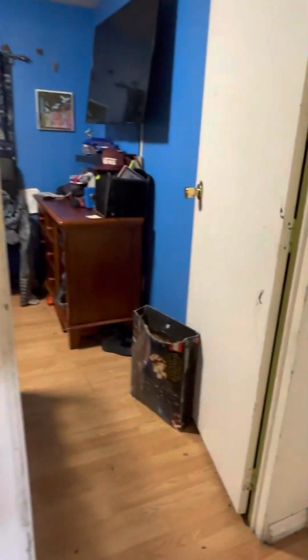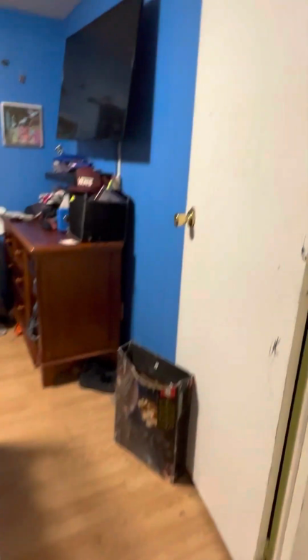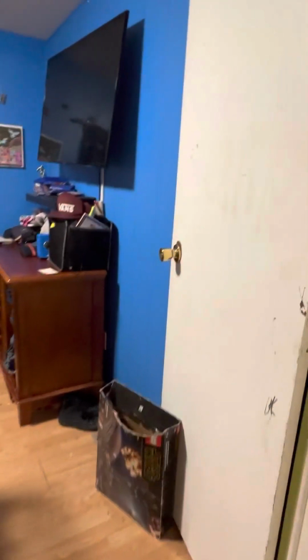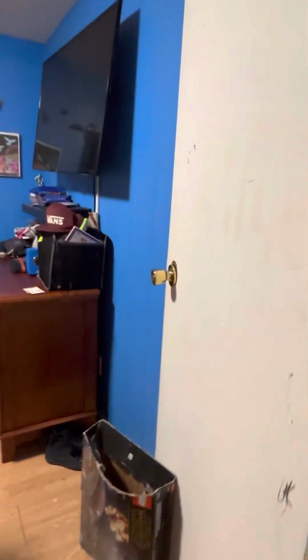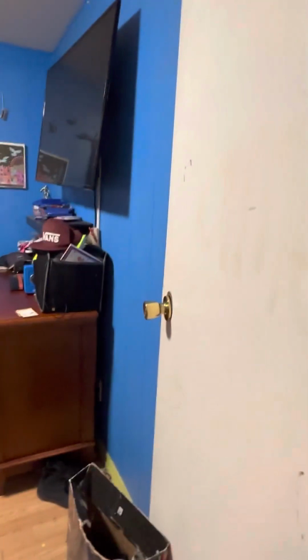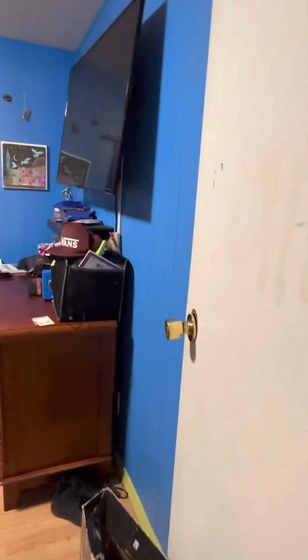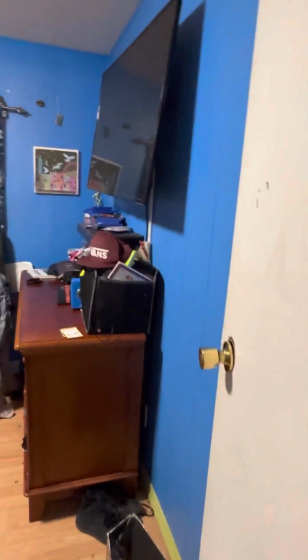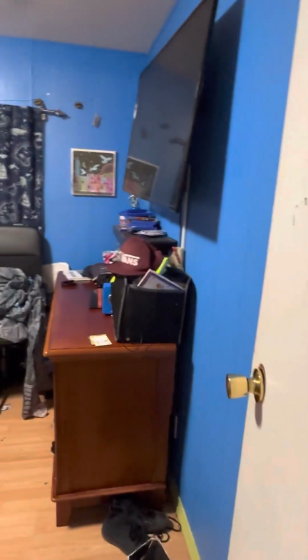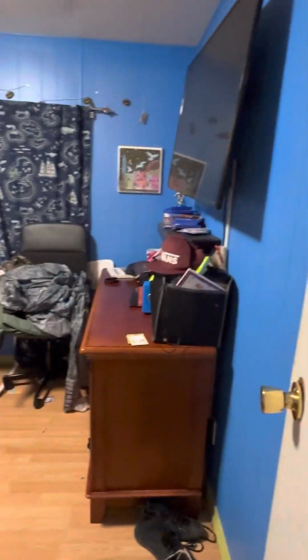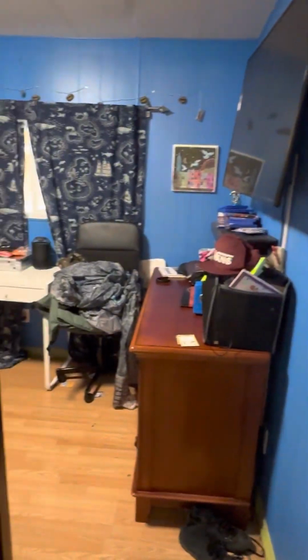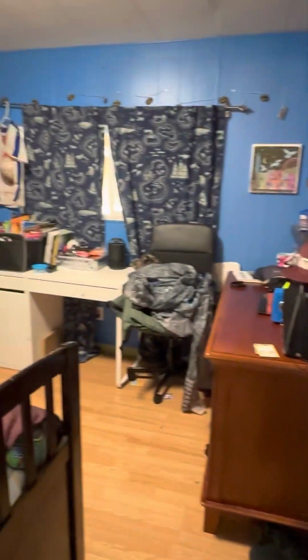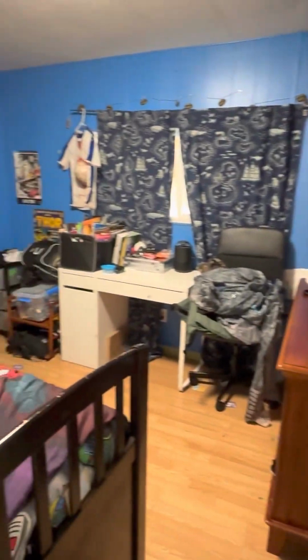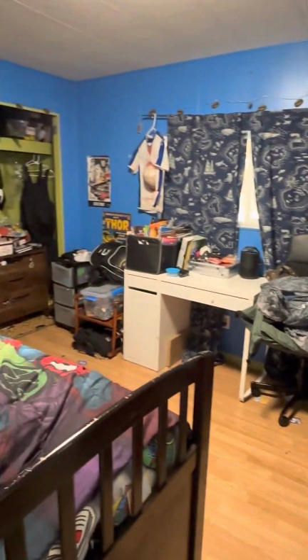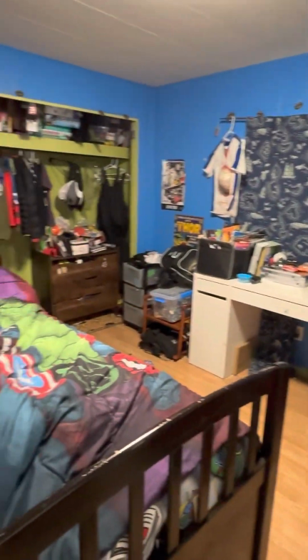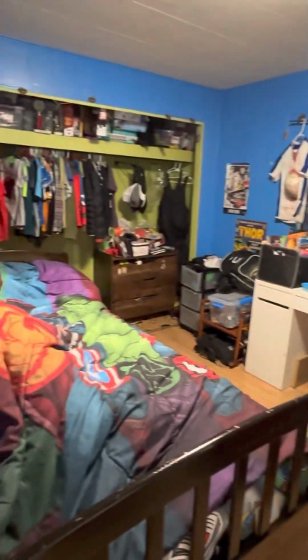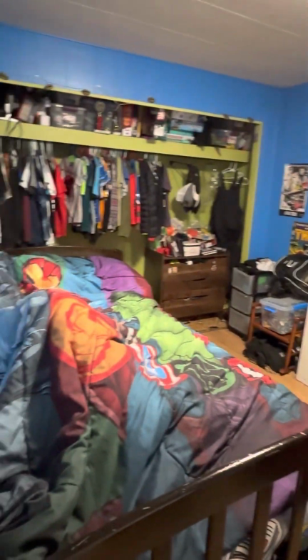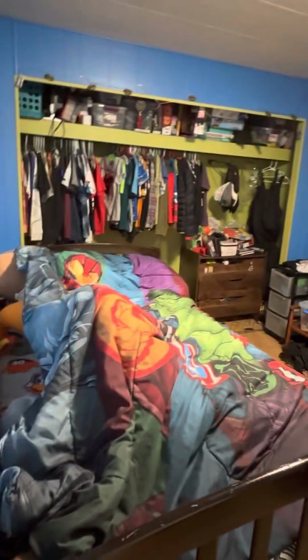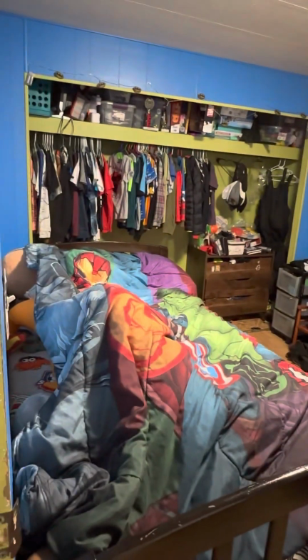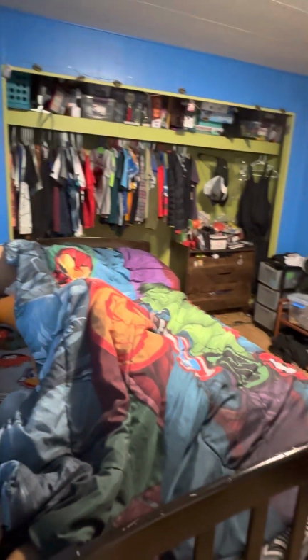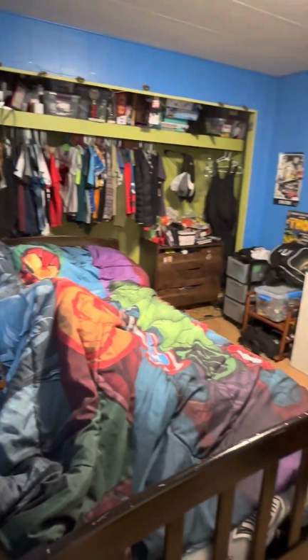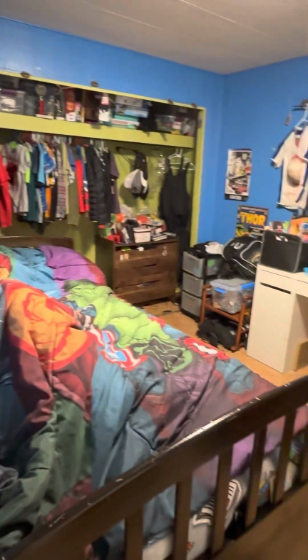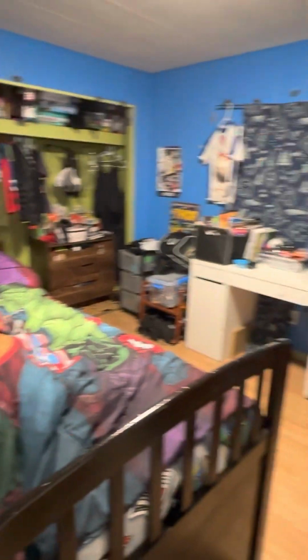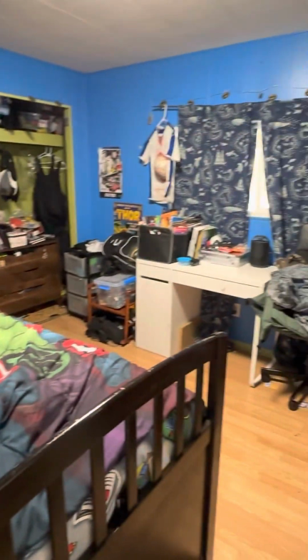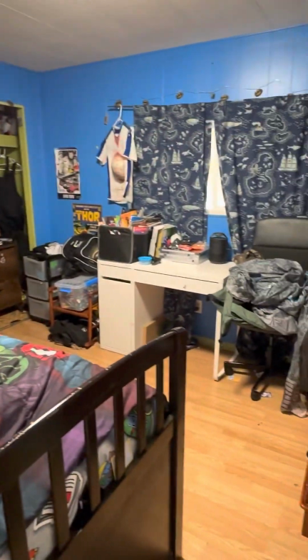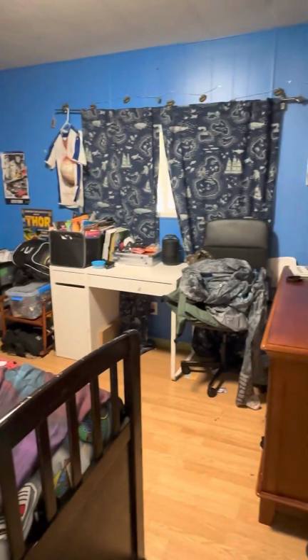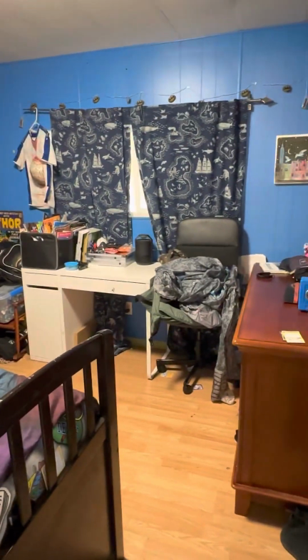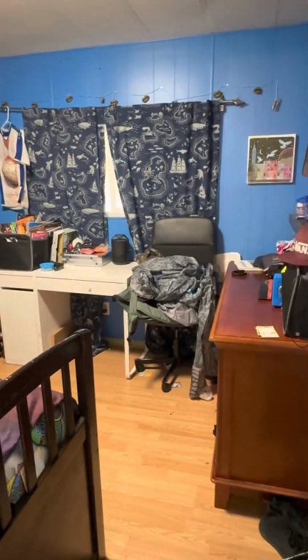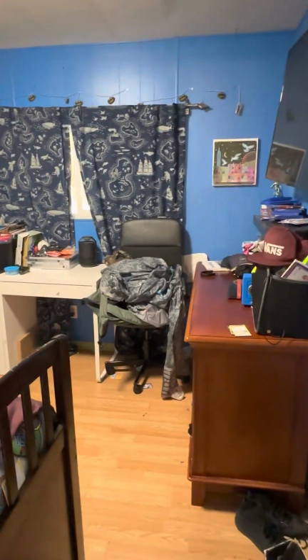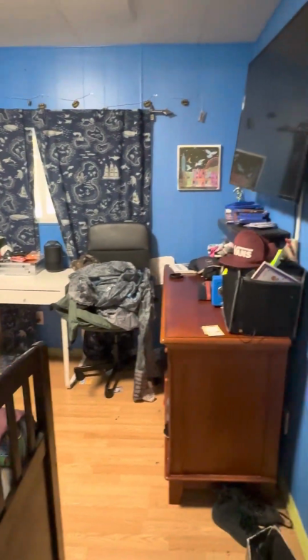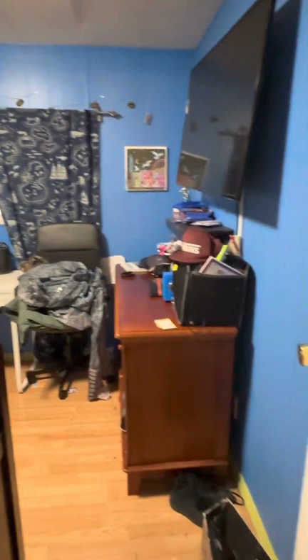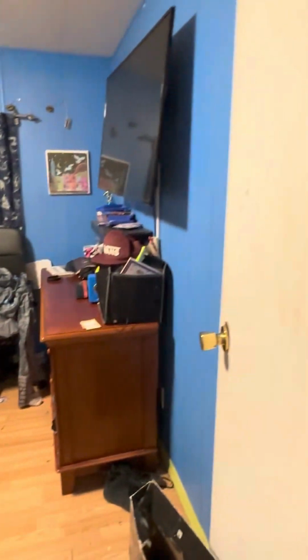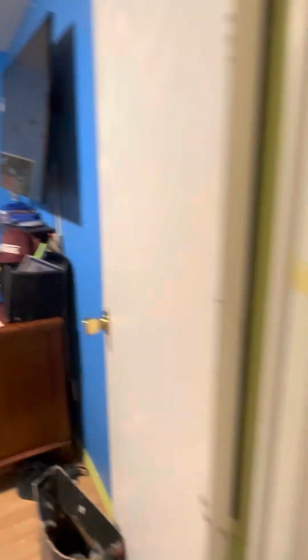Guest bedroom number one — definitely the kid's room. Good size room, probably 12 feet by 10 feet.